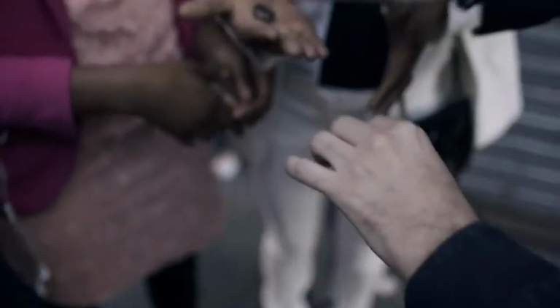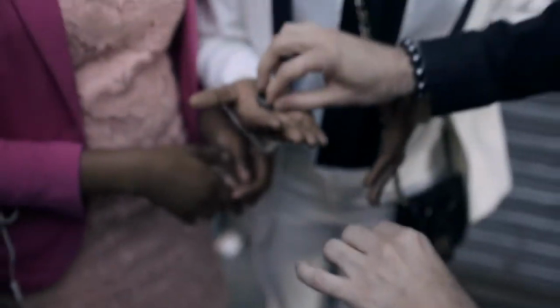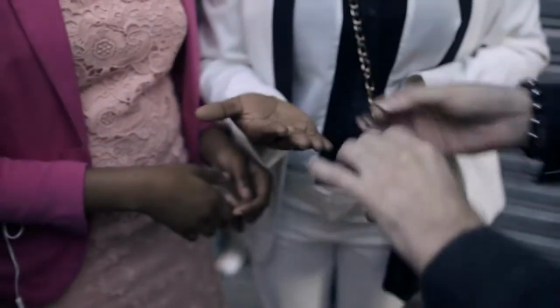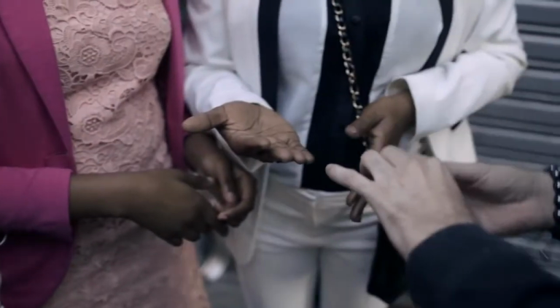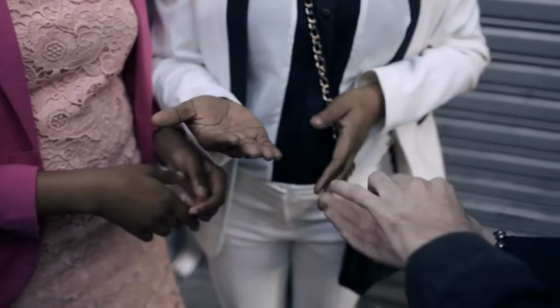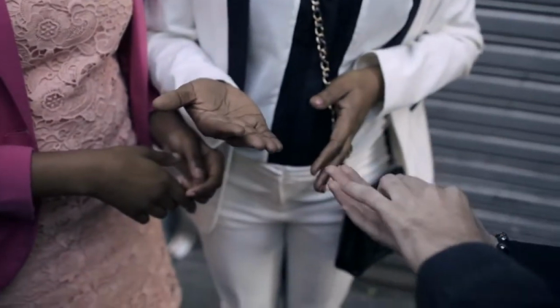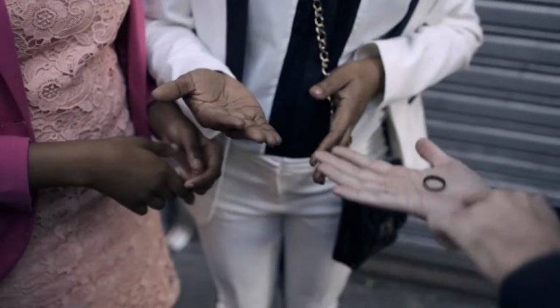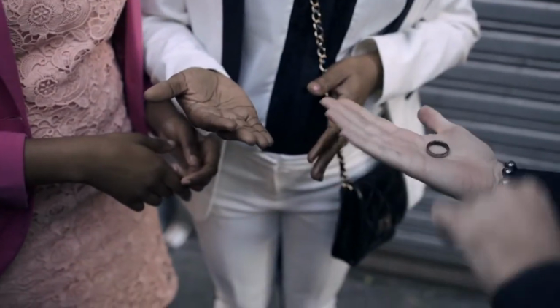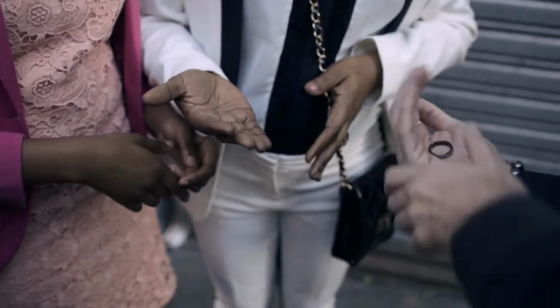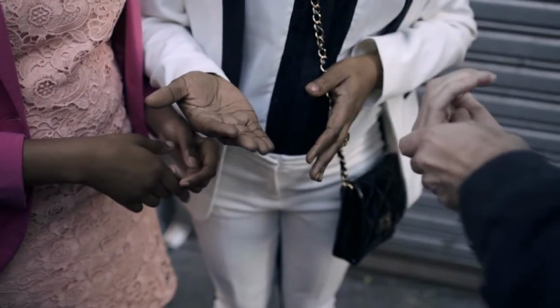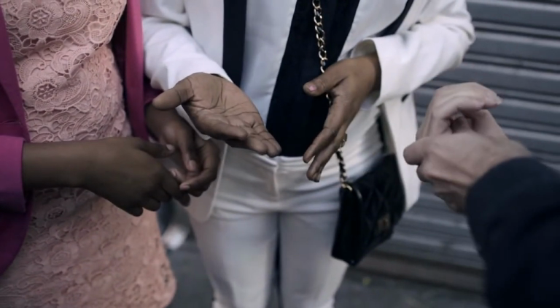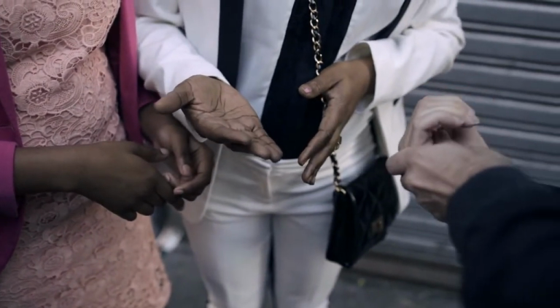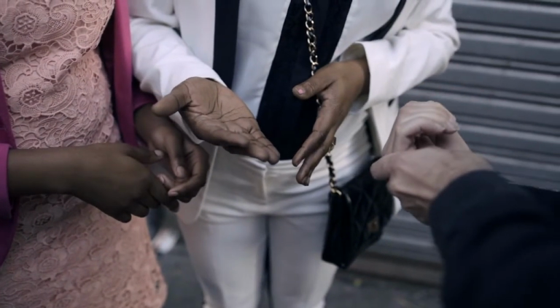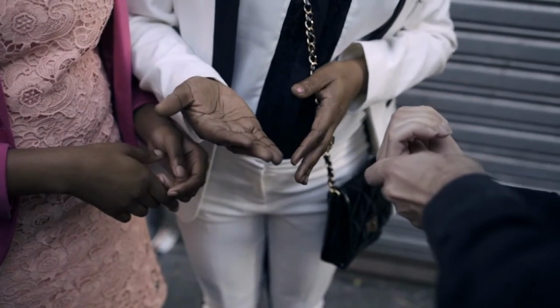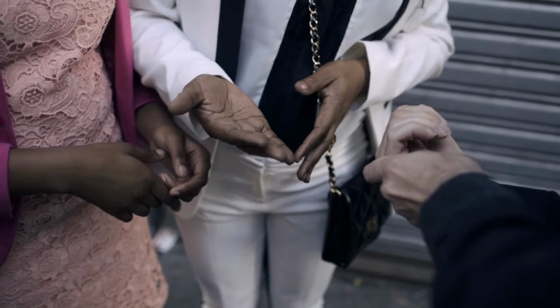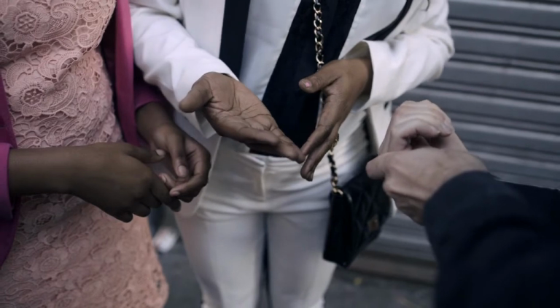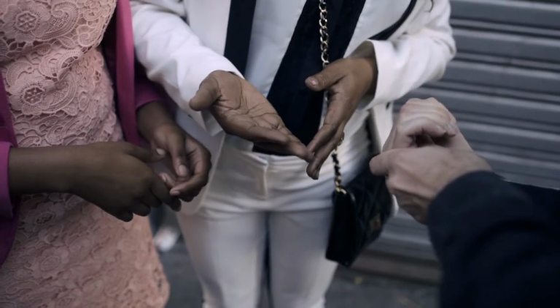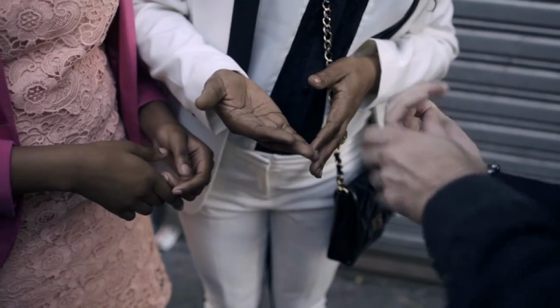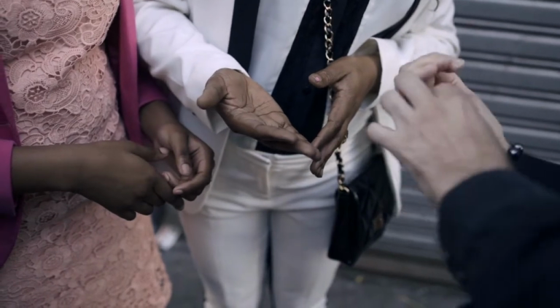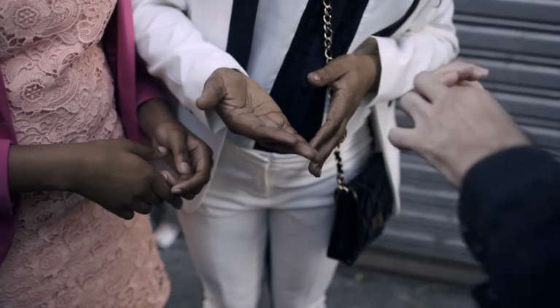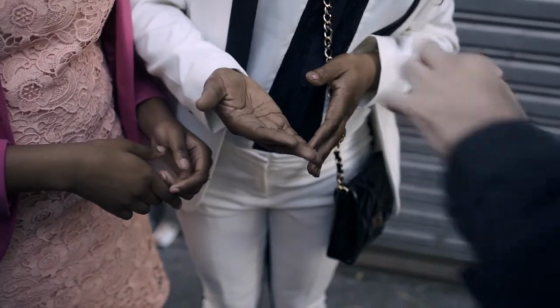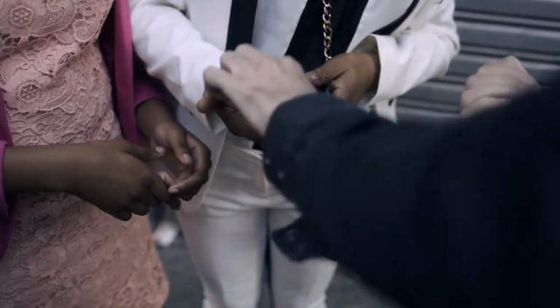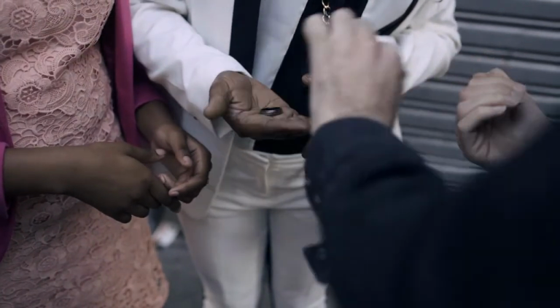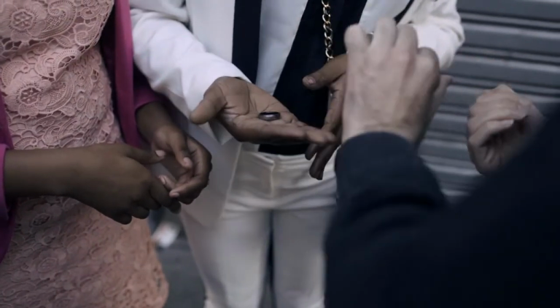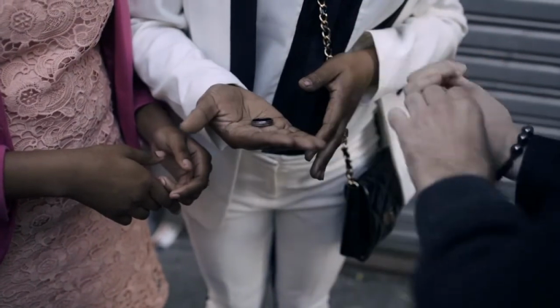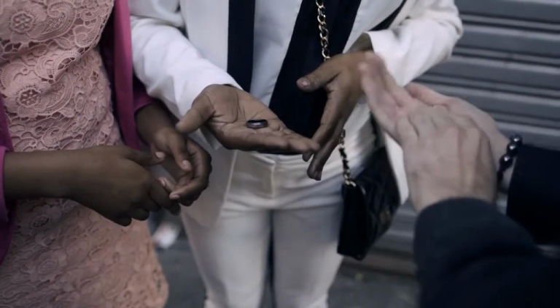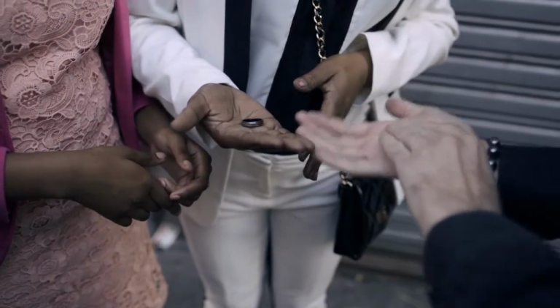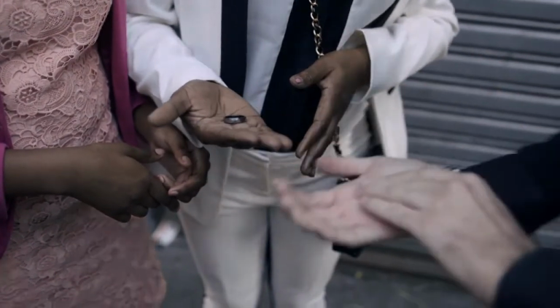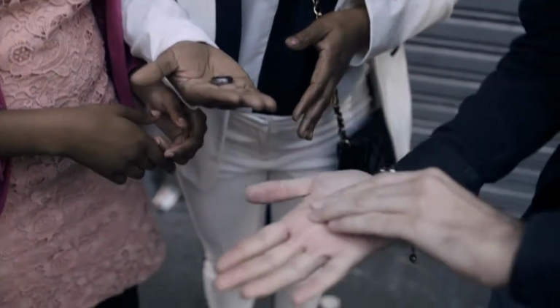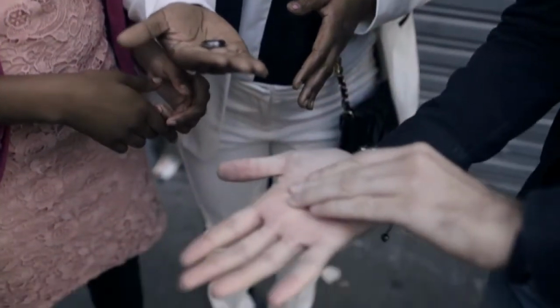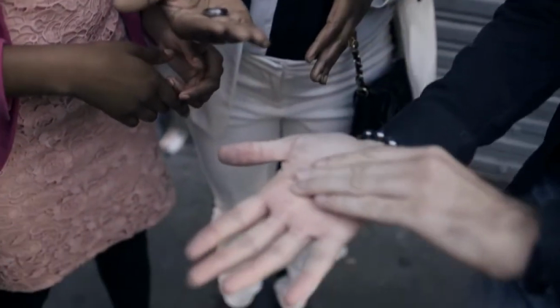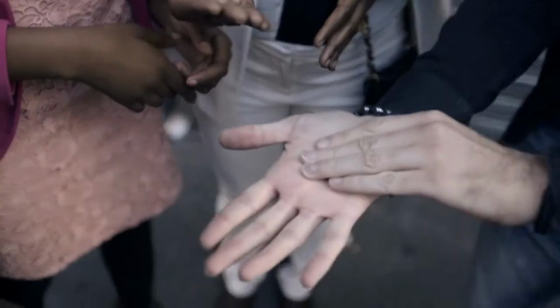We'll do the exact same thing with this hand. And keep your hand held out tight, please. I'm sorry, I apologize. But watch this one, watch this one.